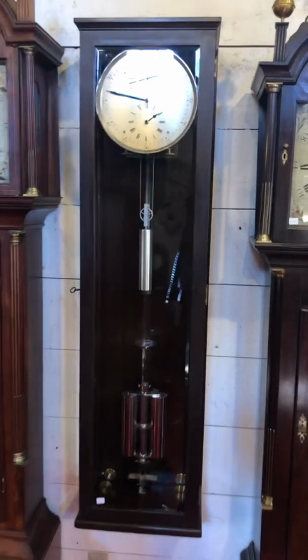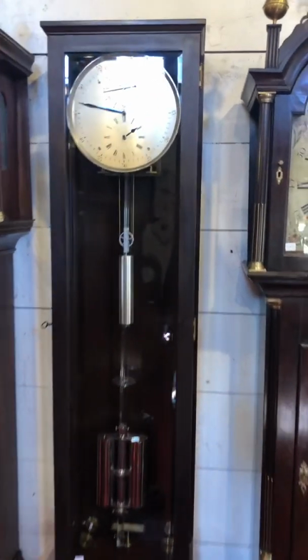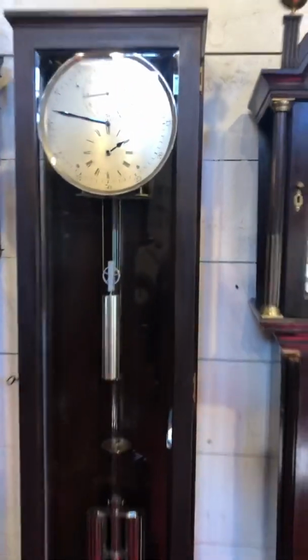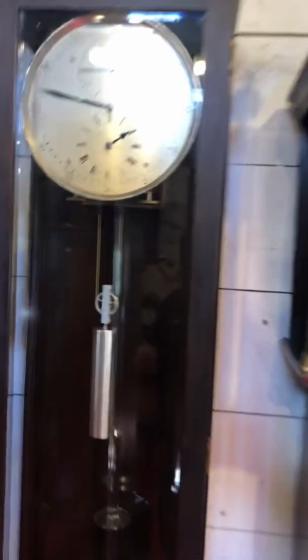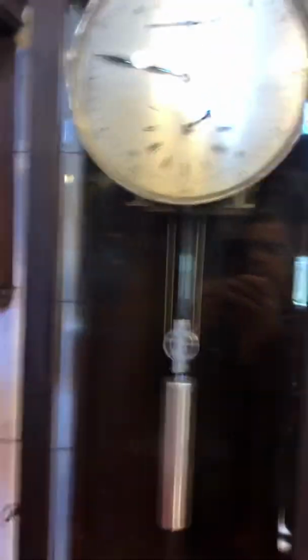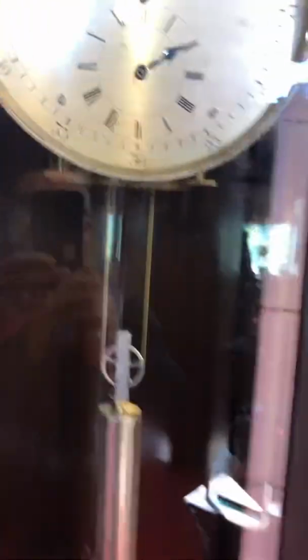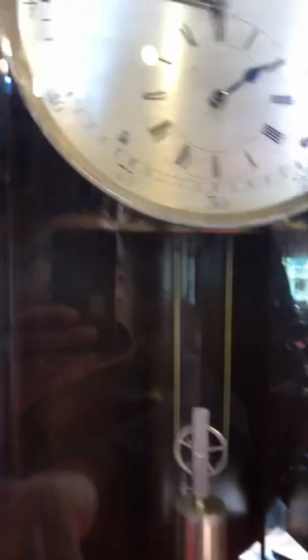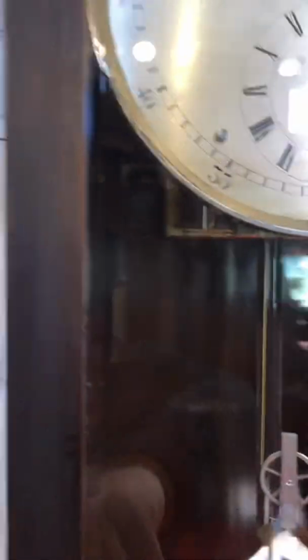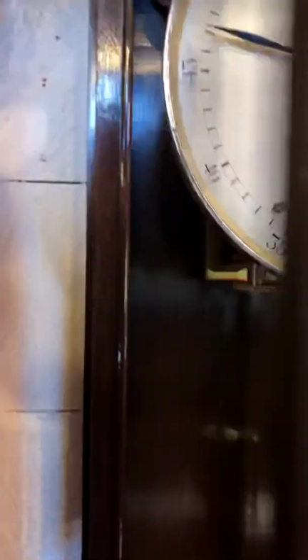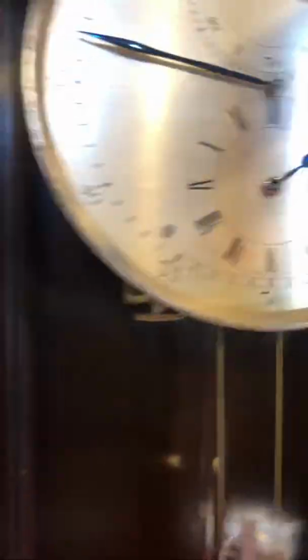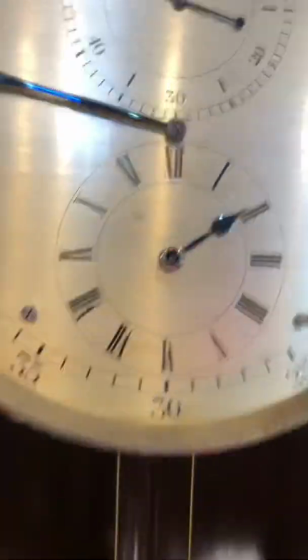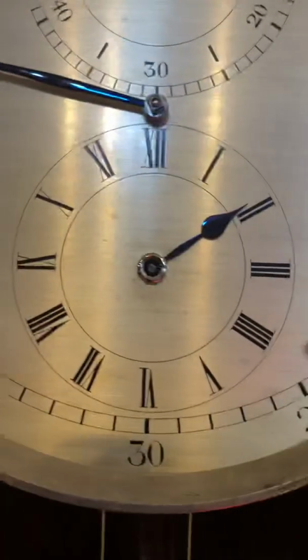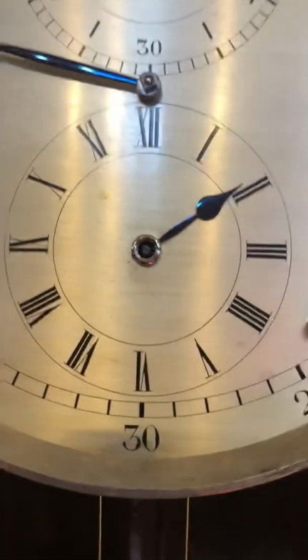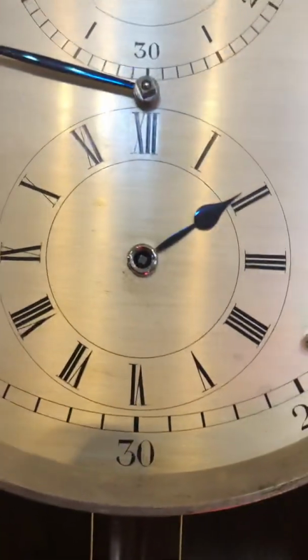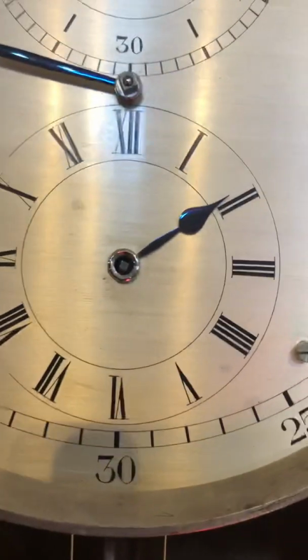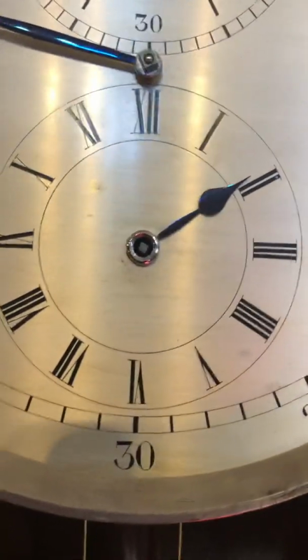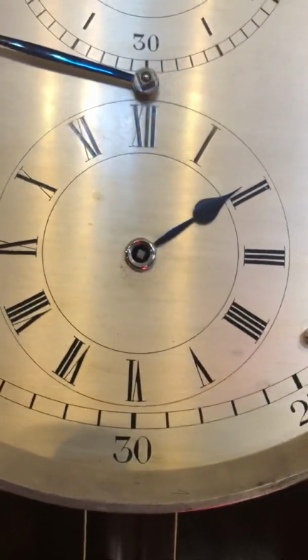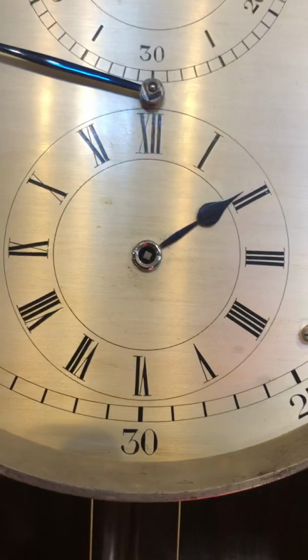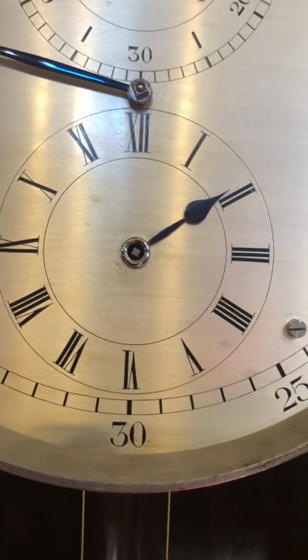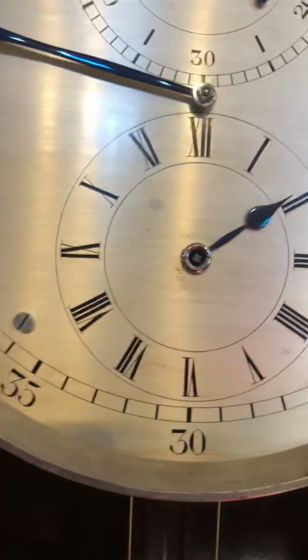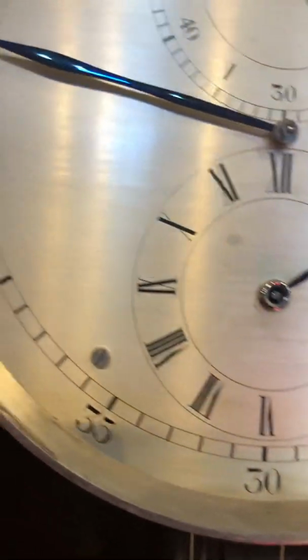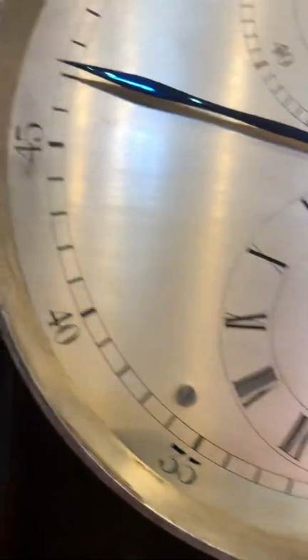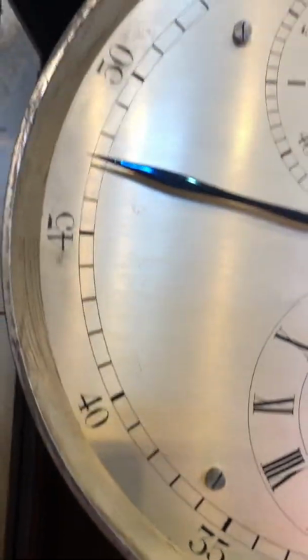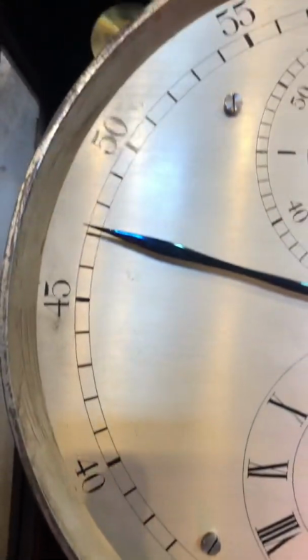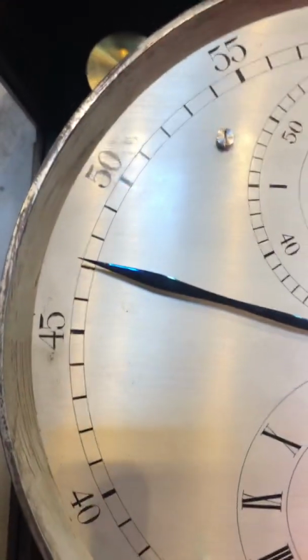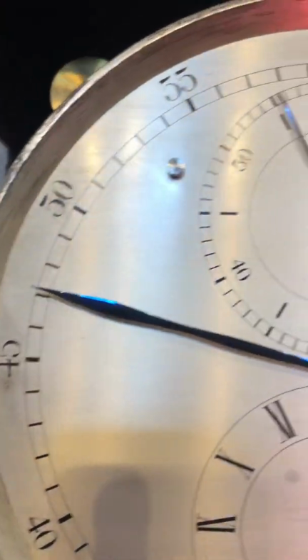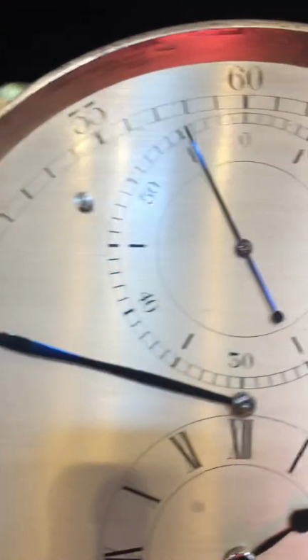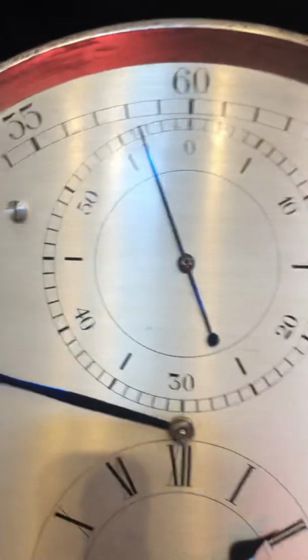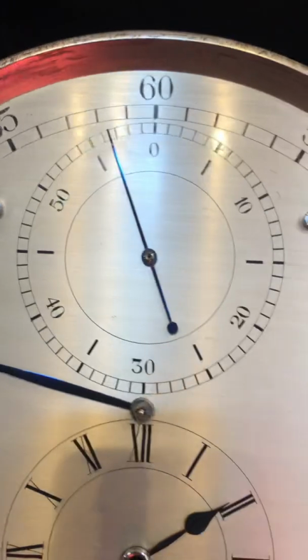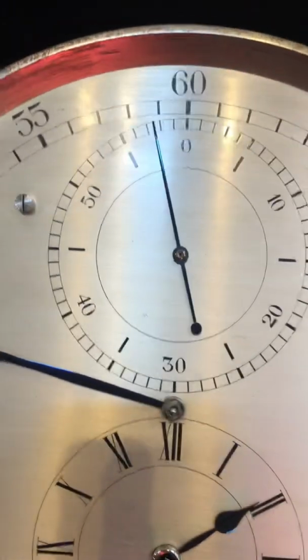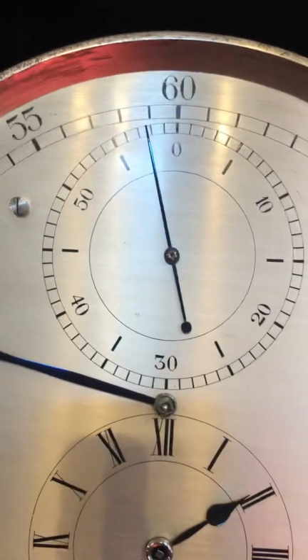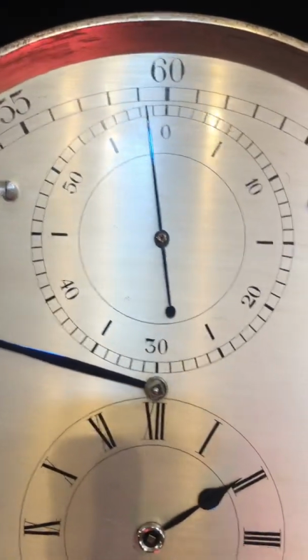It has a fantastic astronomical dial. The subsidiary dial features the hours, the outer chapter ring features the minutes, and the top subsidiary dial features the seconds.